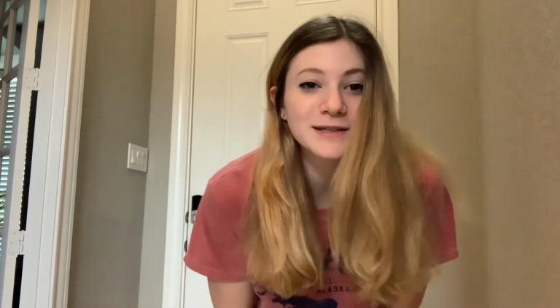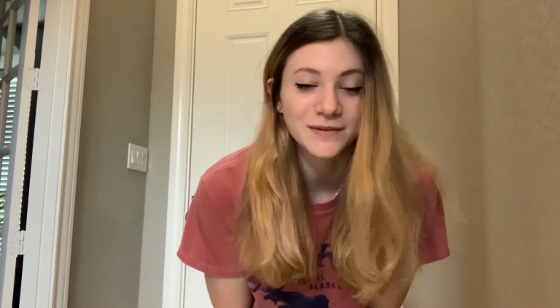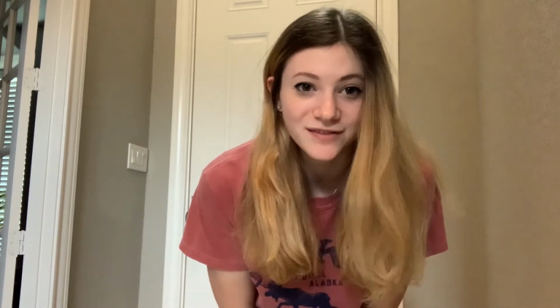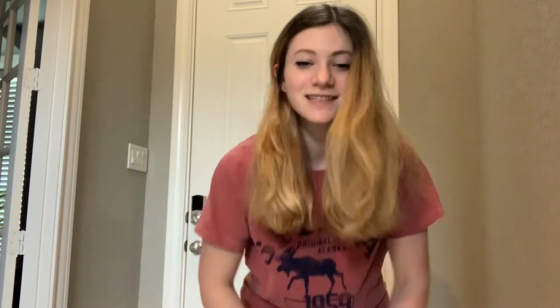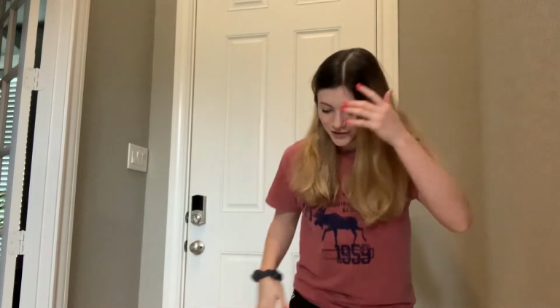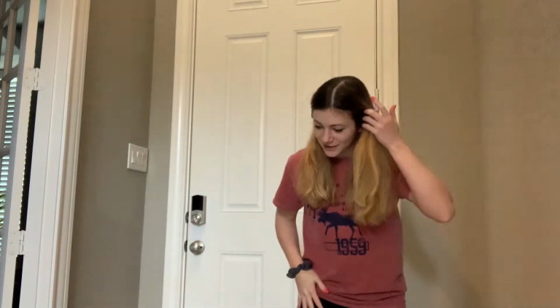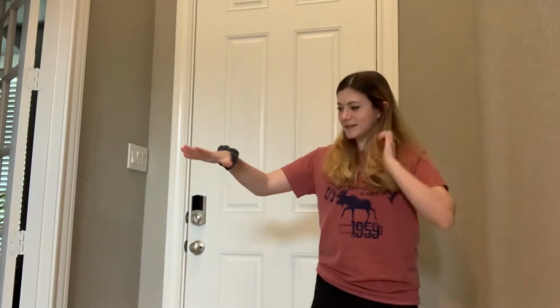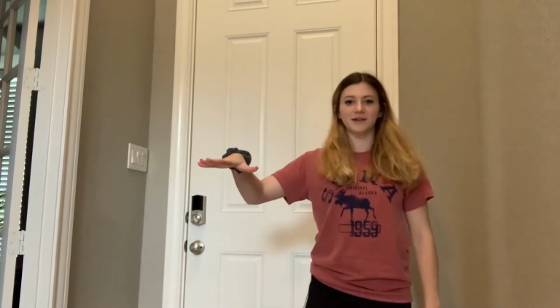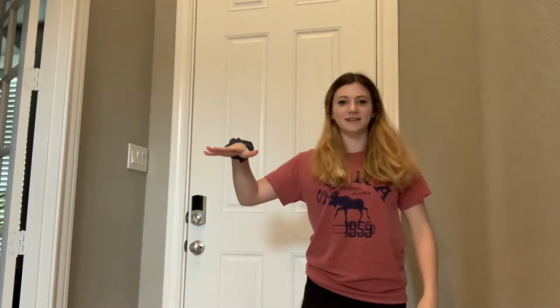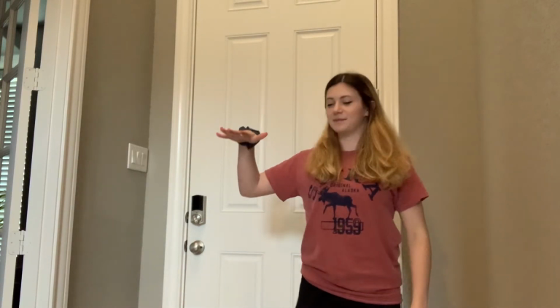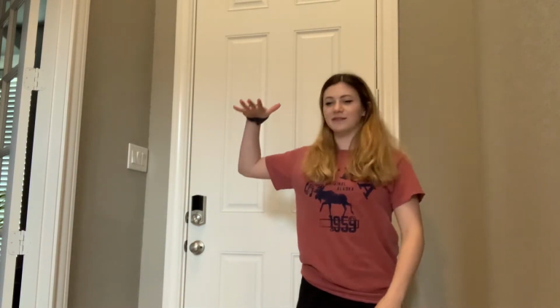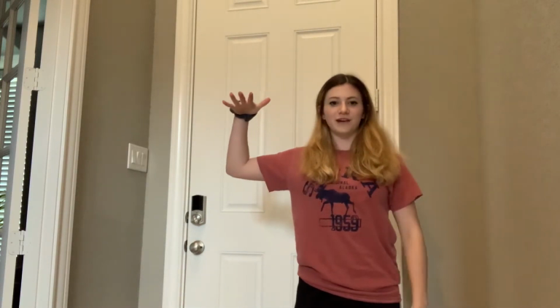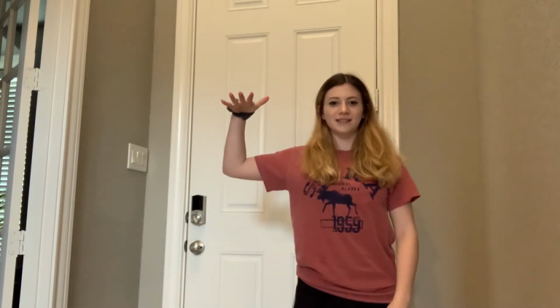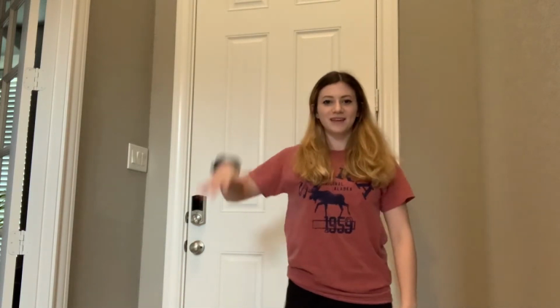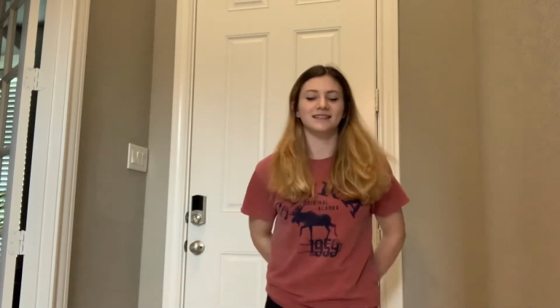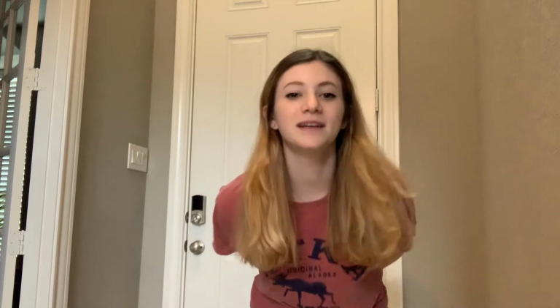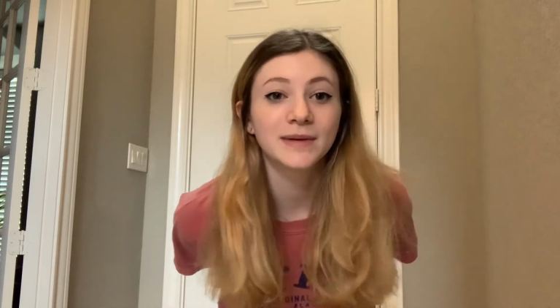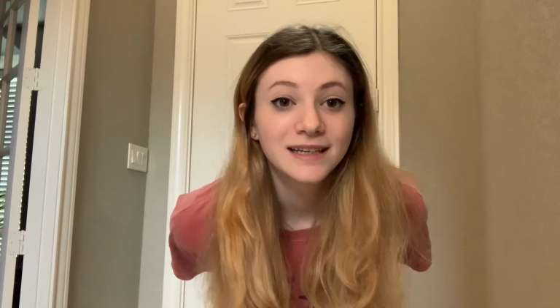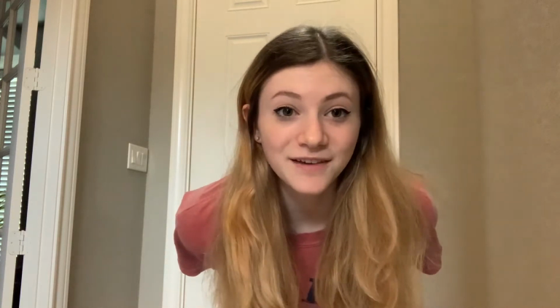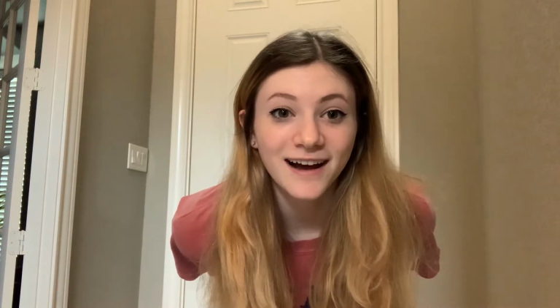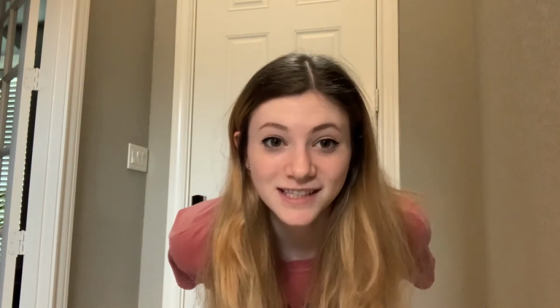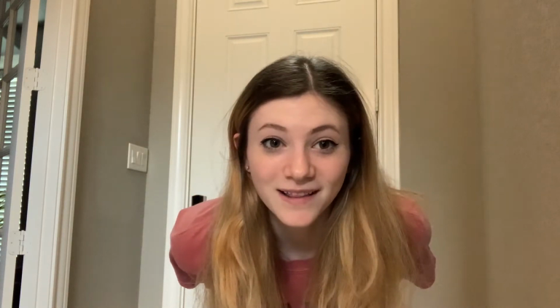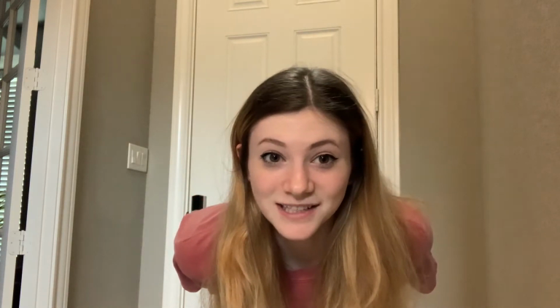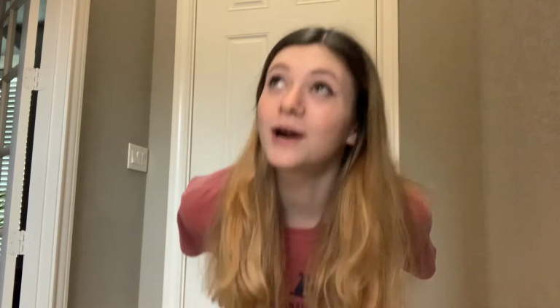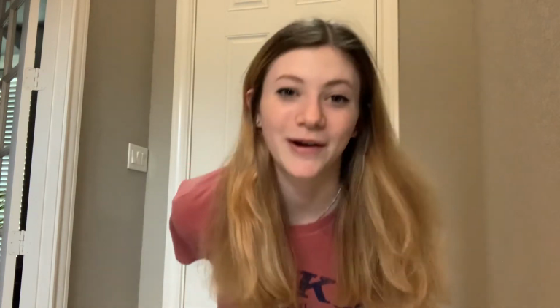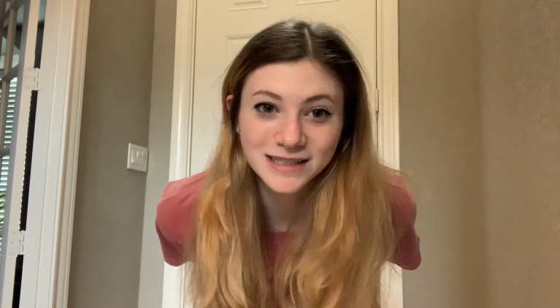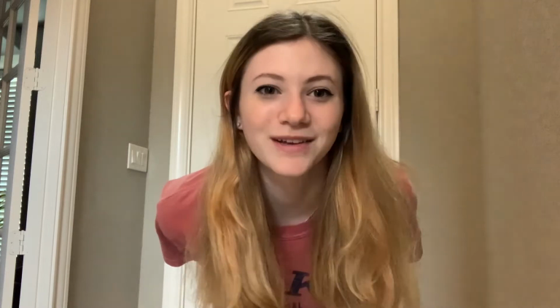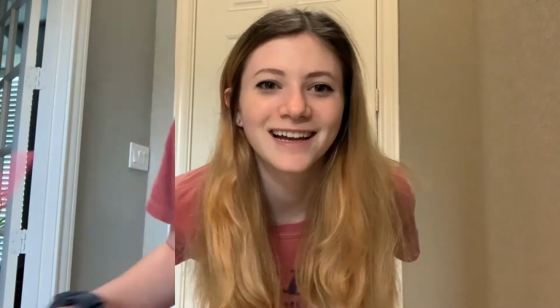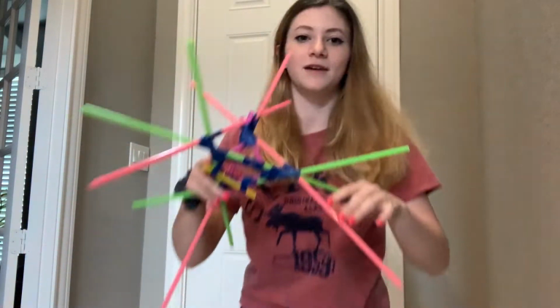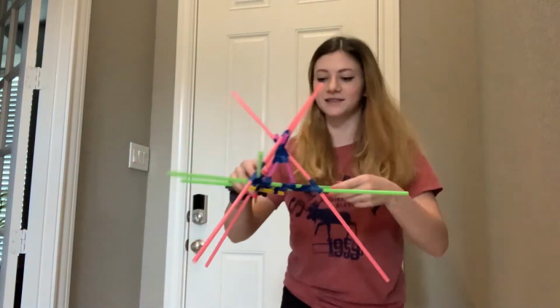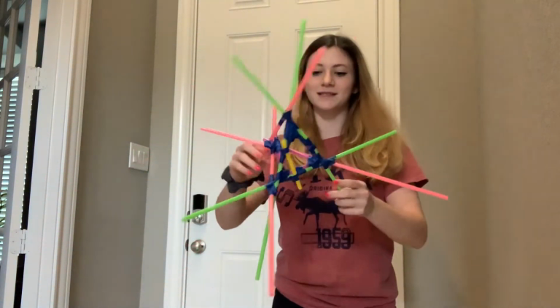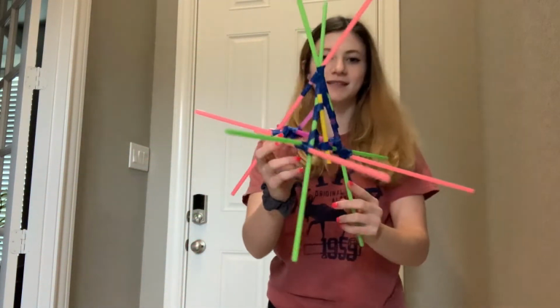We're going to be dropping it from three different heights. The first one will be about right here, so about five feet. The second one will be eight feet high on a stairwell, and the last one will be over my balcony, which is about 20 feet high.